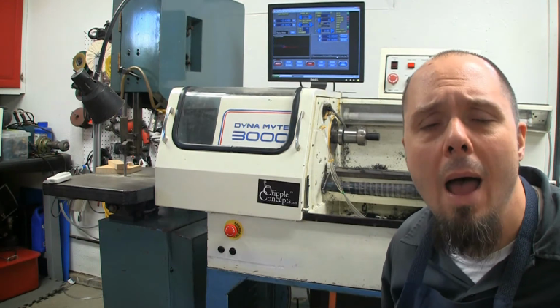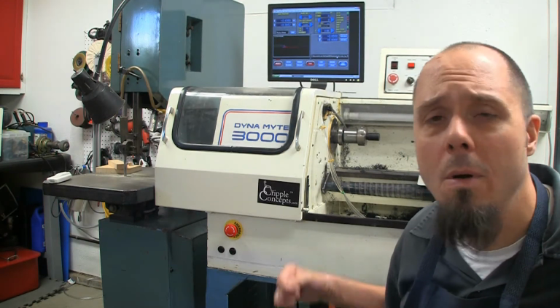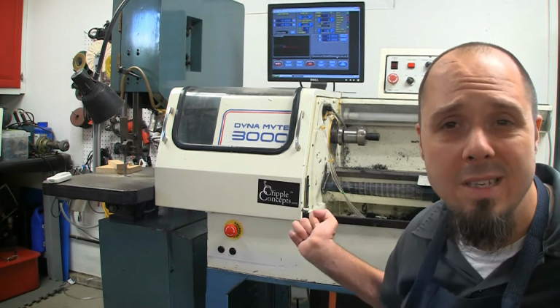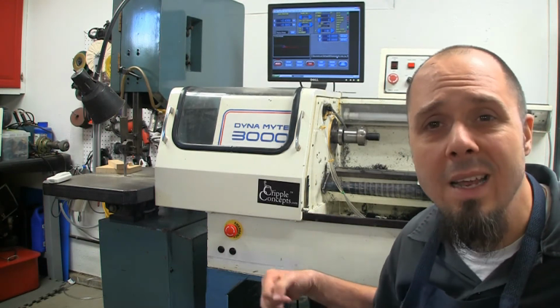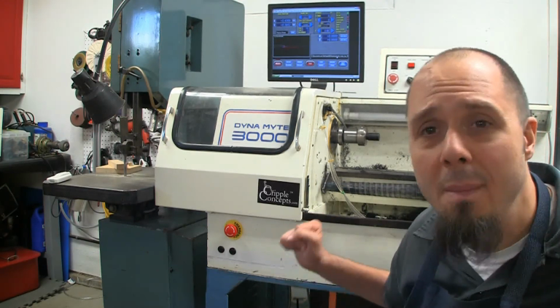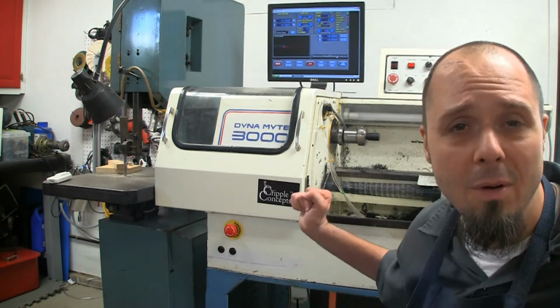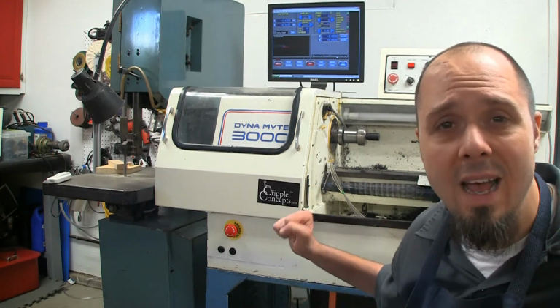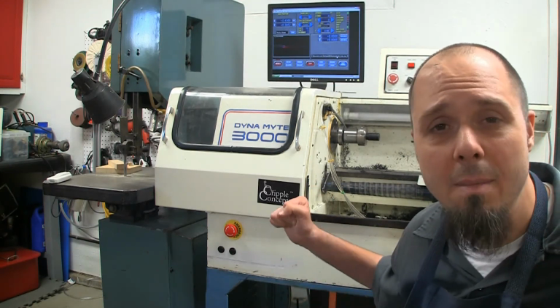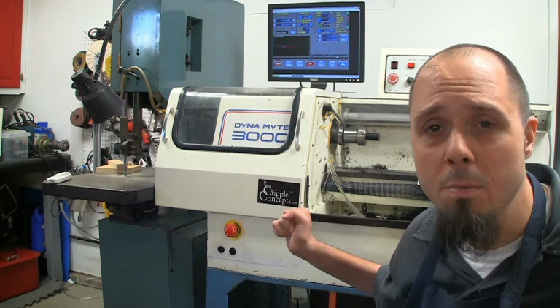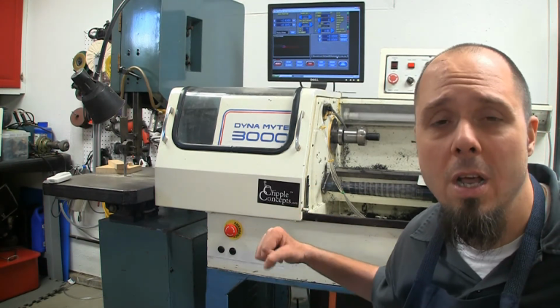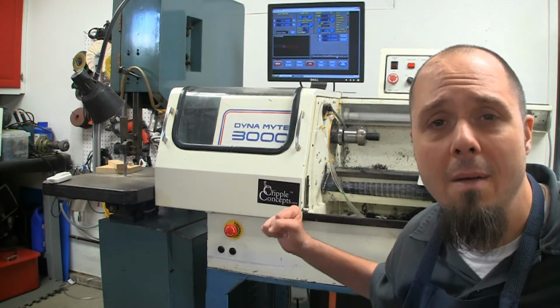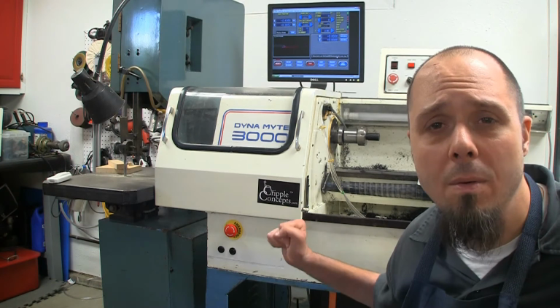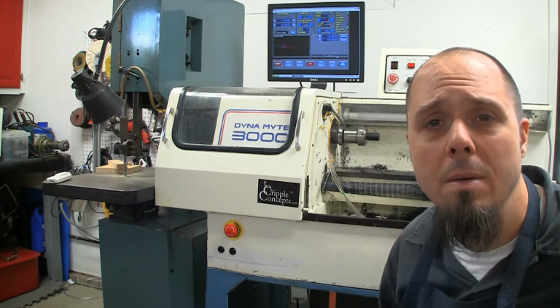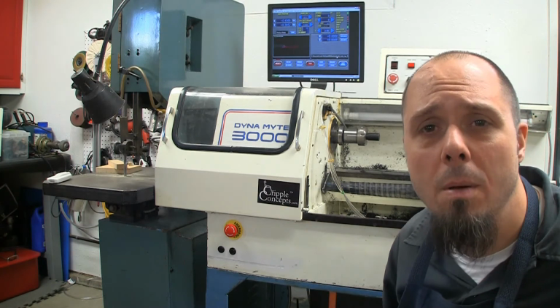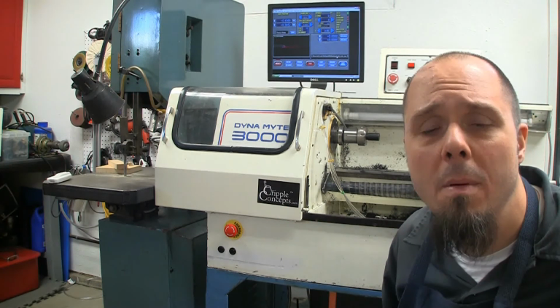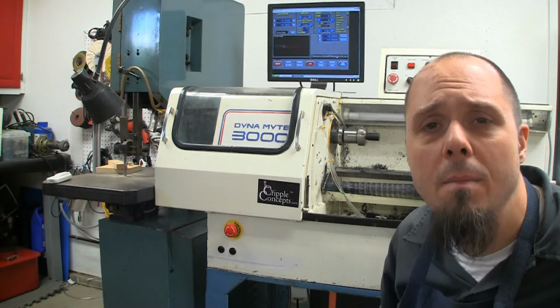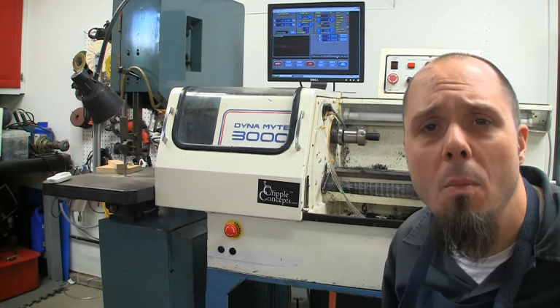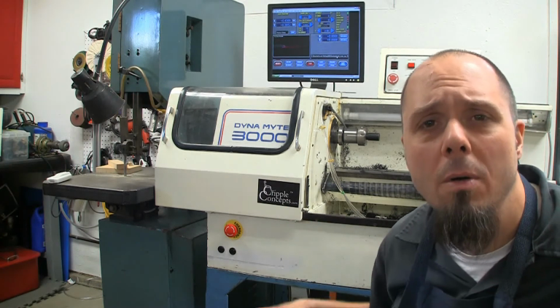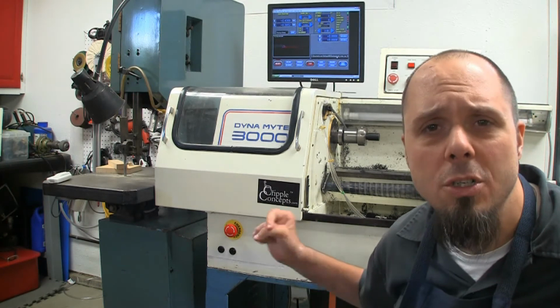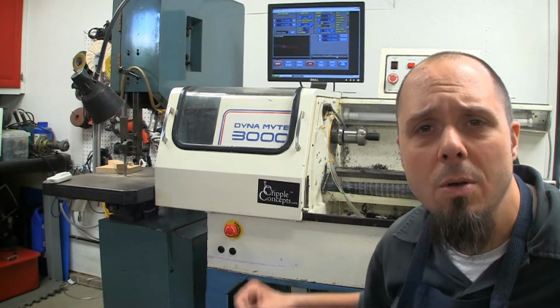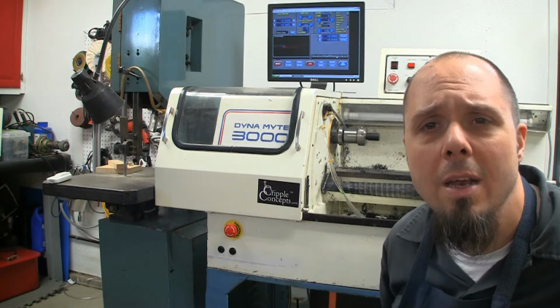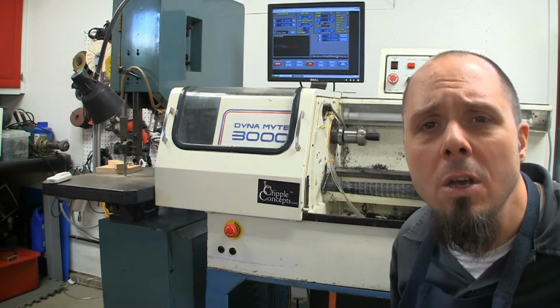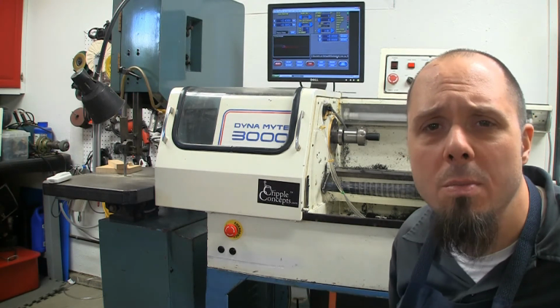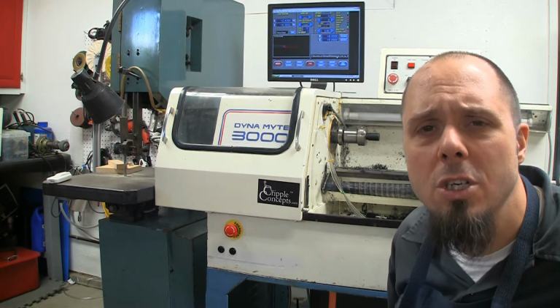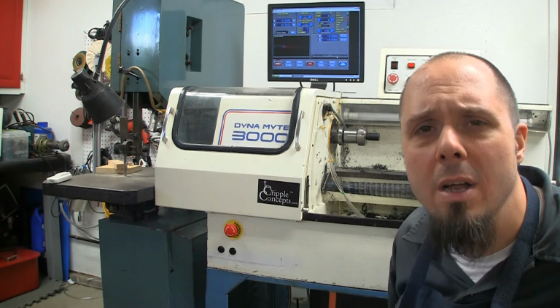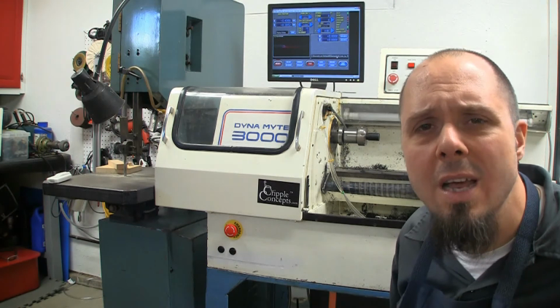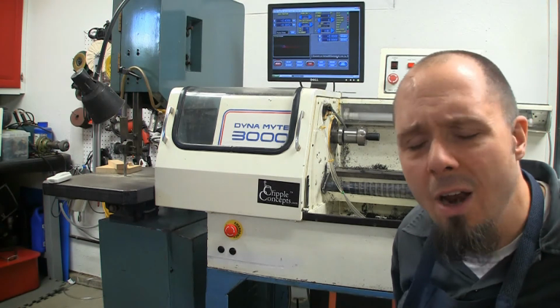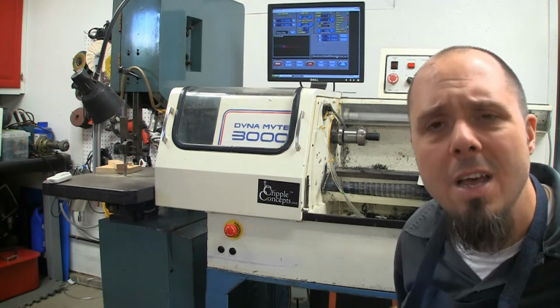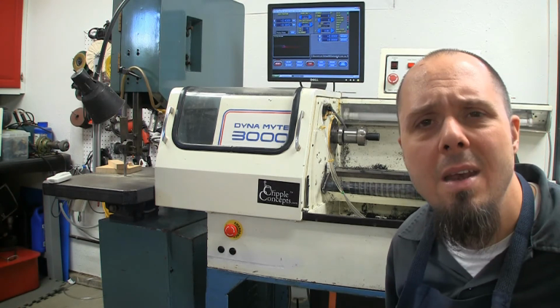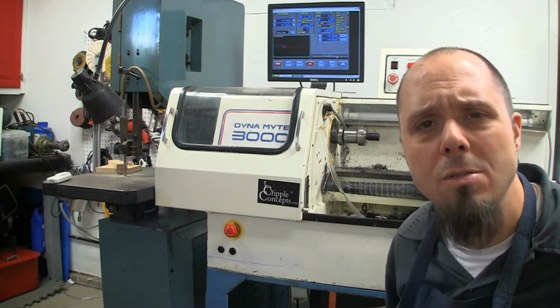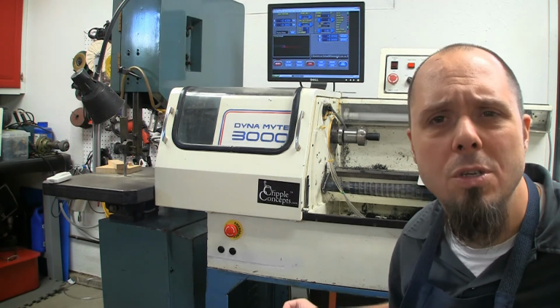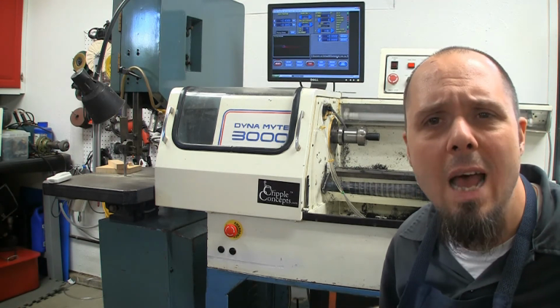I've been running this thing — I haven't really got it dialed in, I made a few parts on it, but I haven't really been pumping them out. I've been working on it recently trying to get to where I can do some production runs. And all of a sudden I was losing steps.